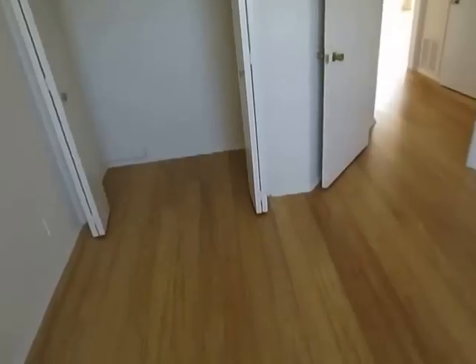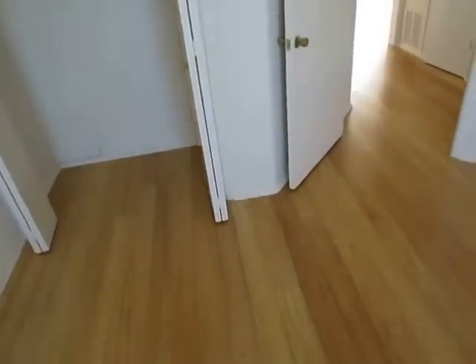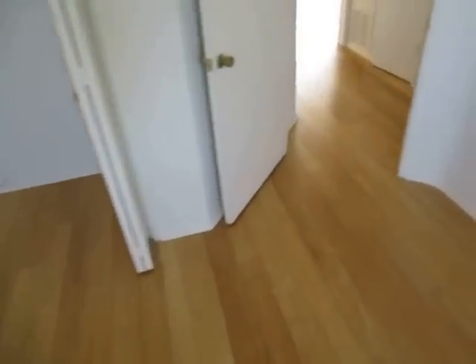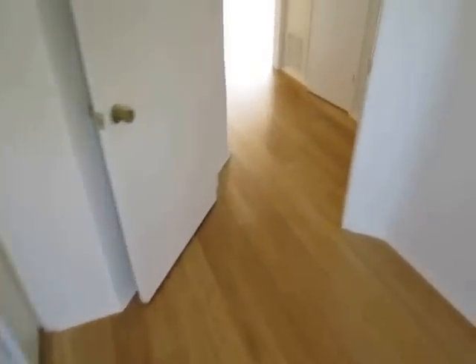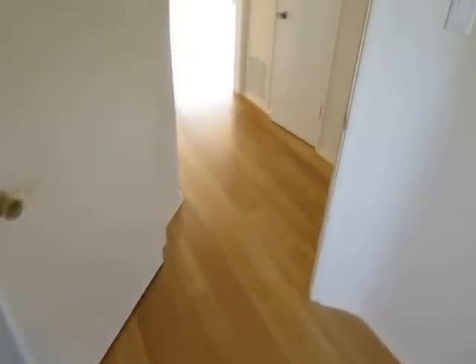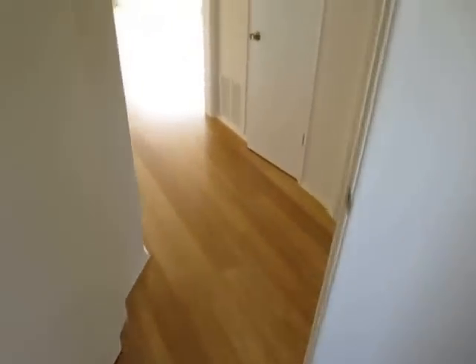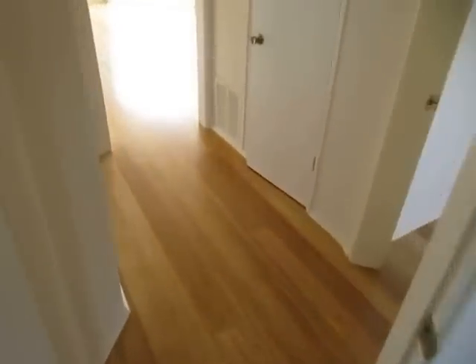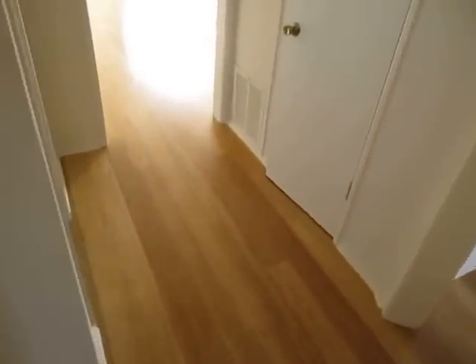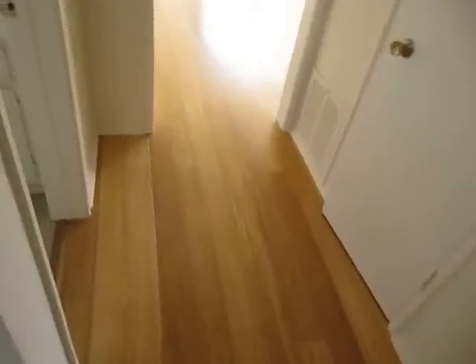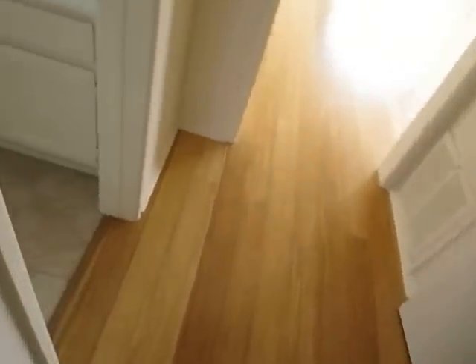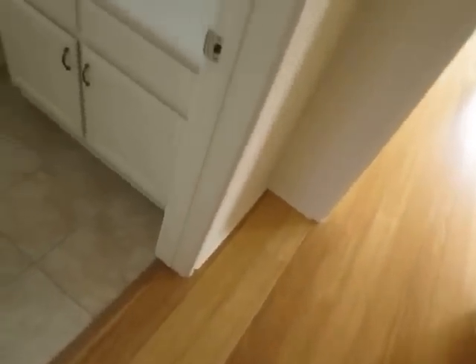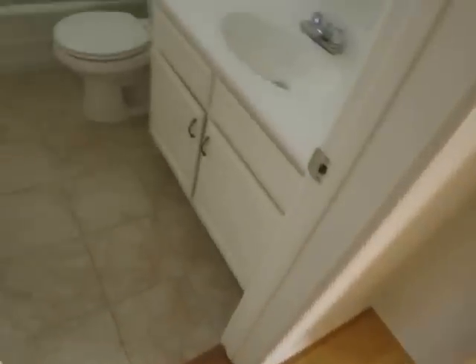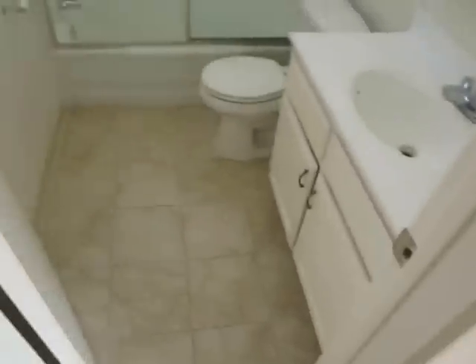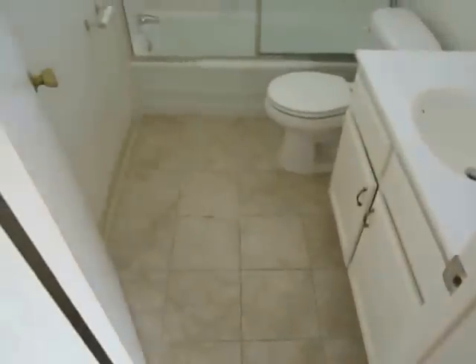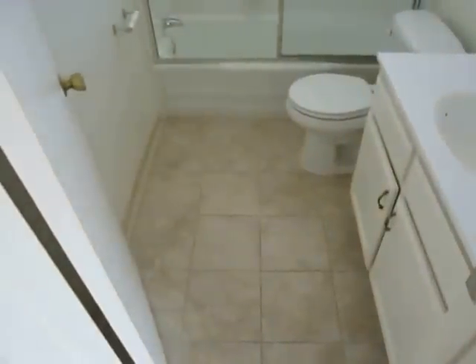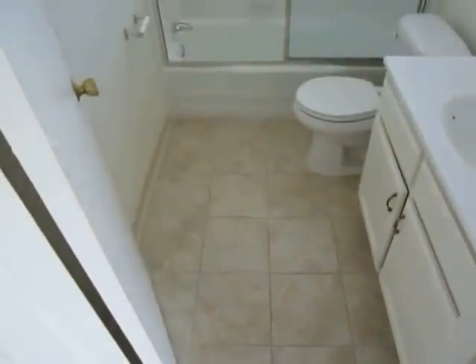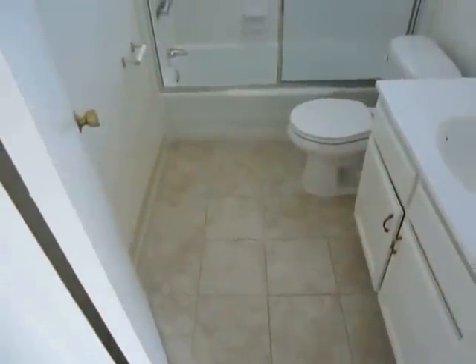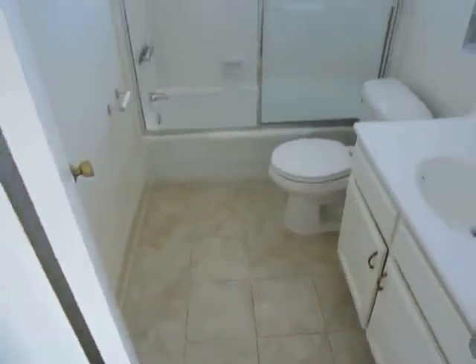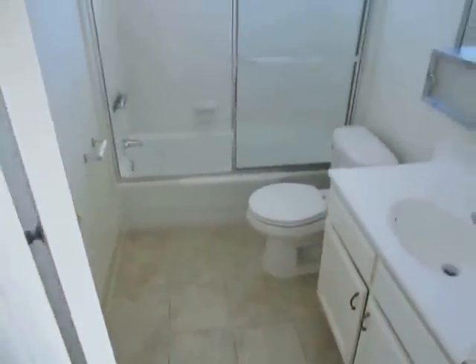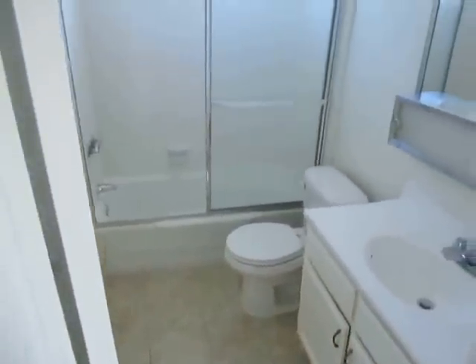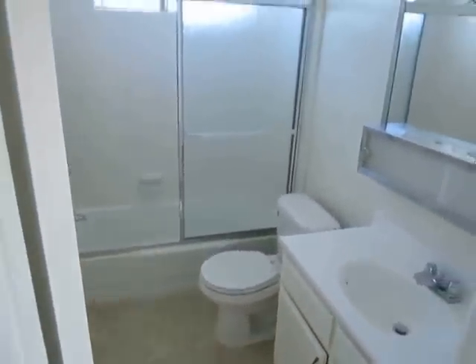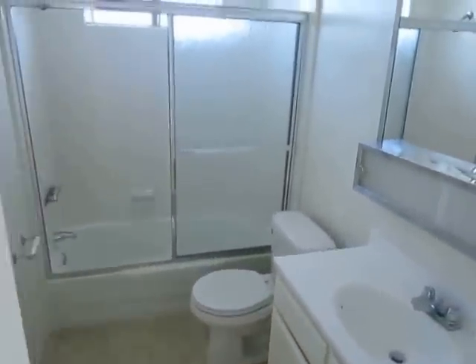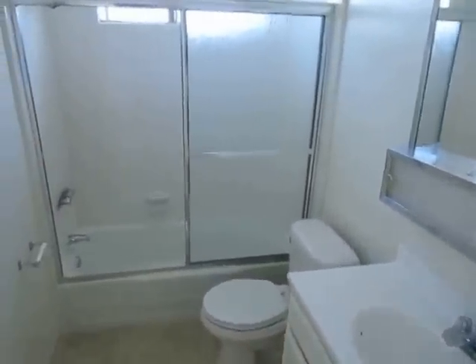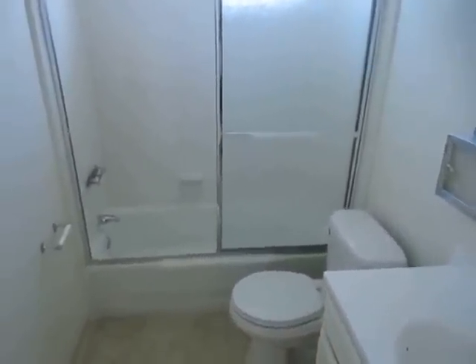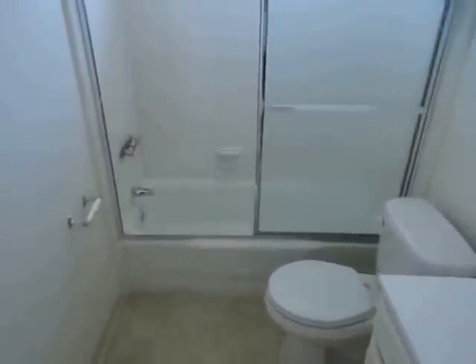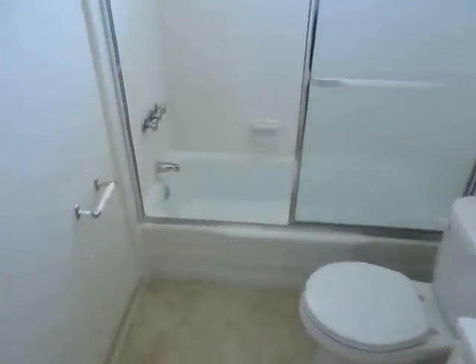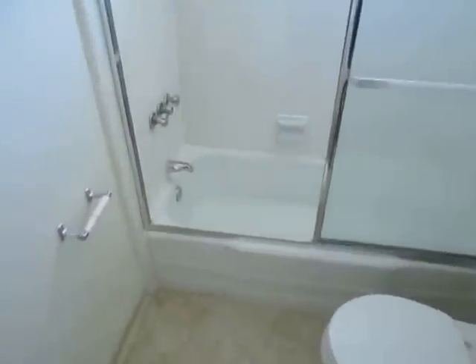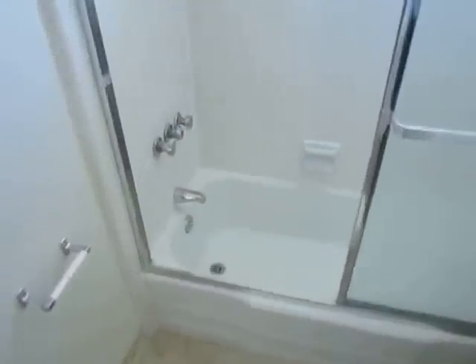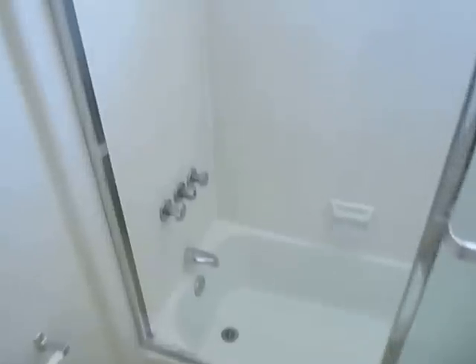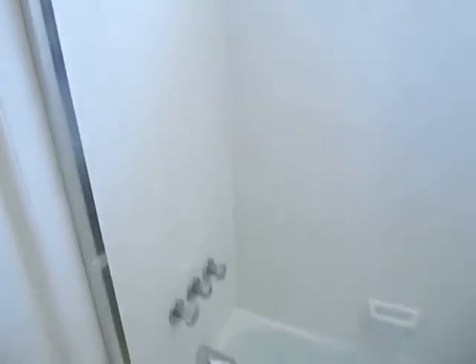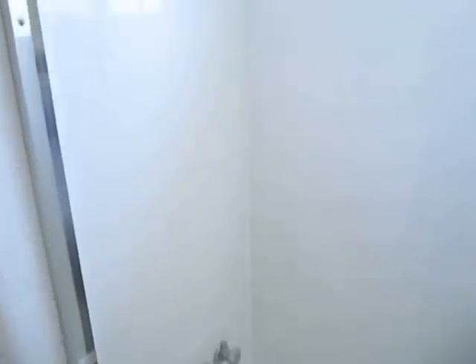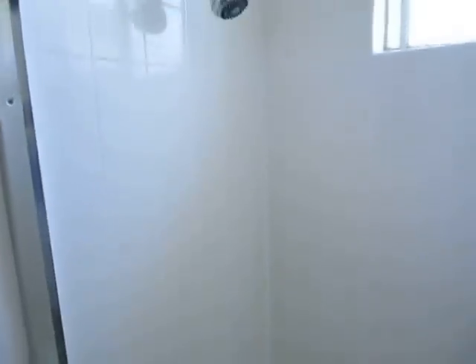And finally making our way into the full bathroom with nice new tiles. There is a tub and shower.